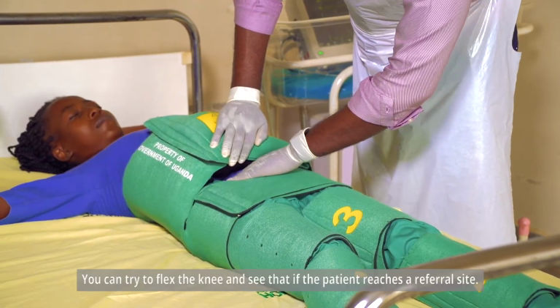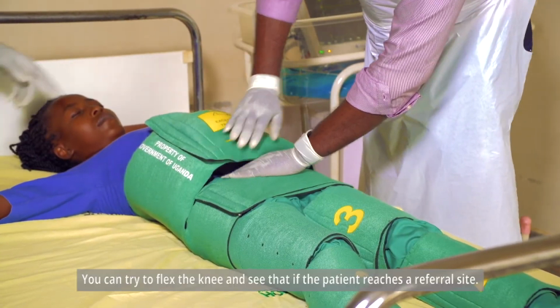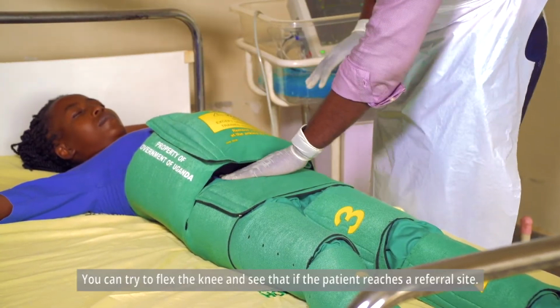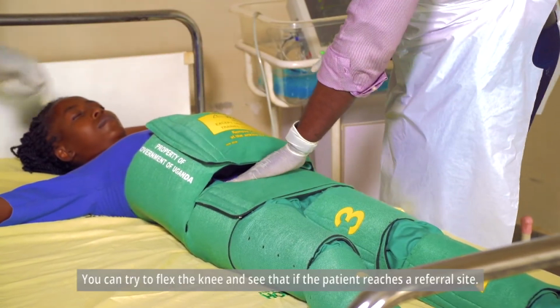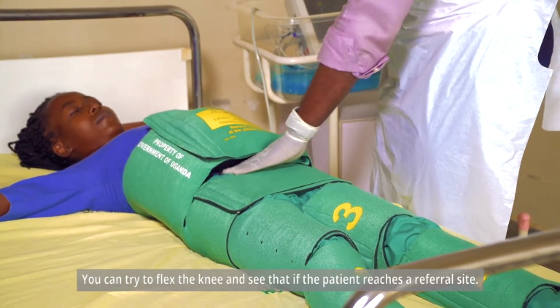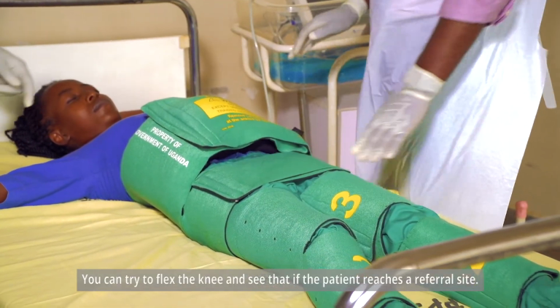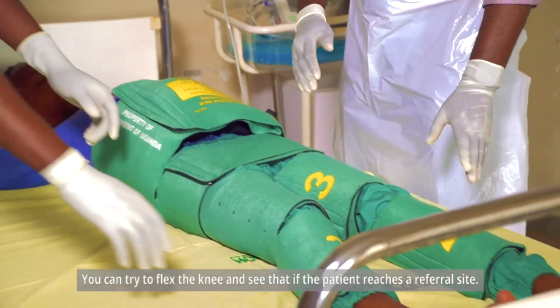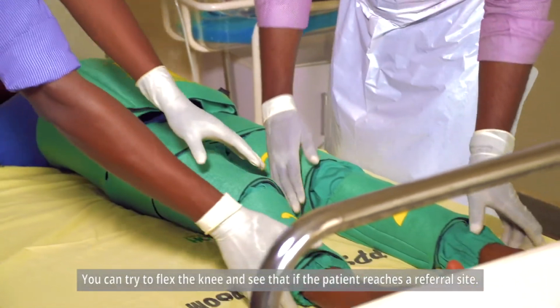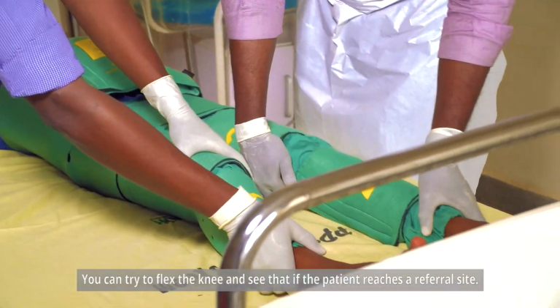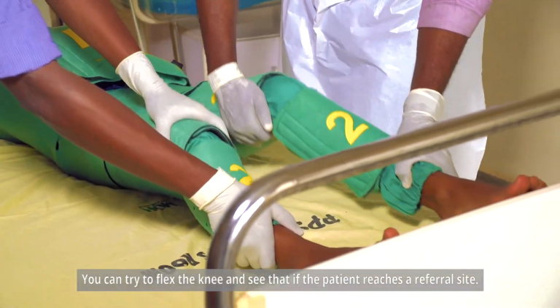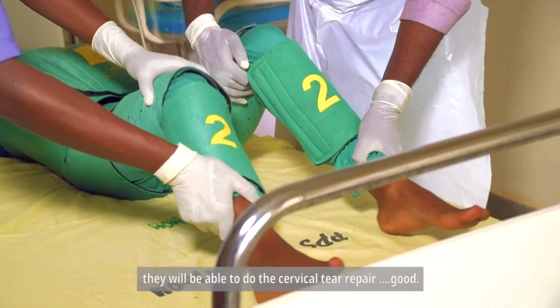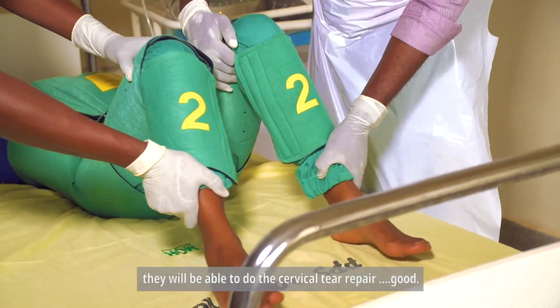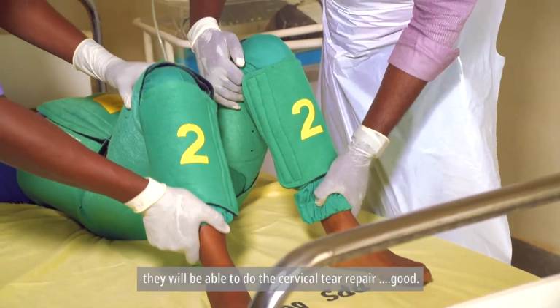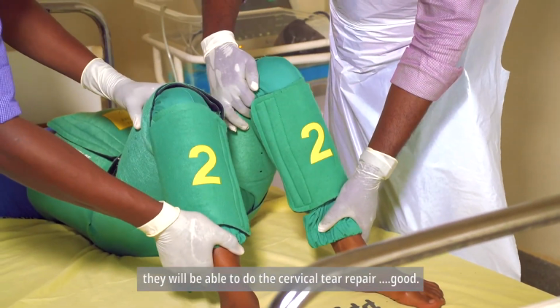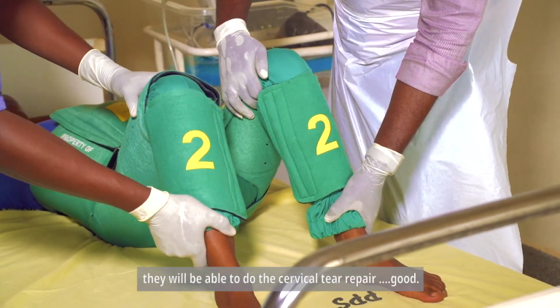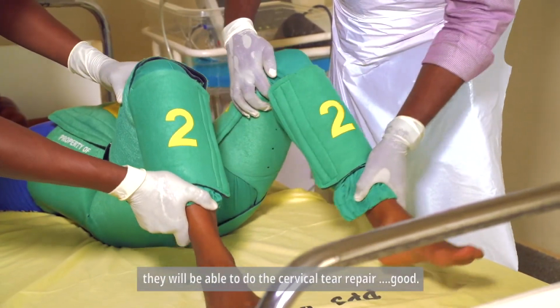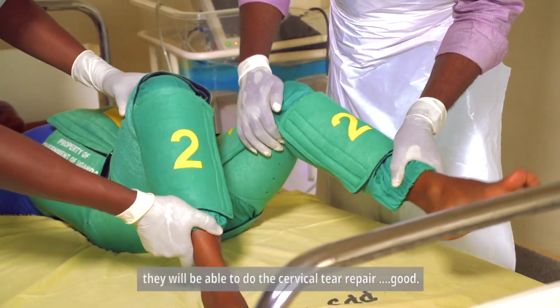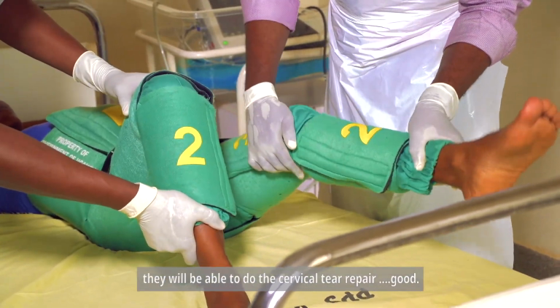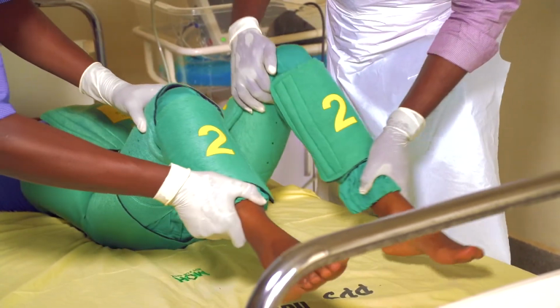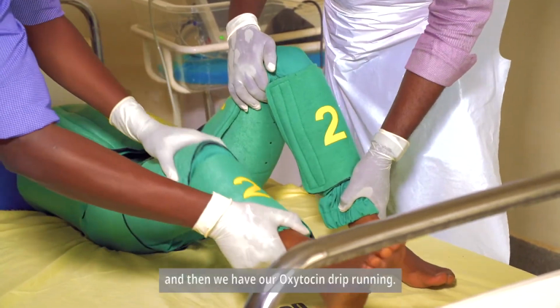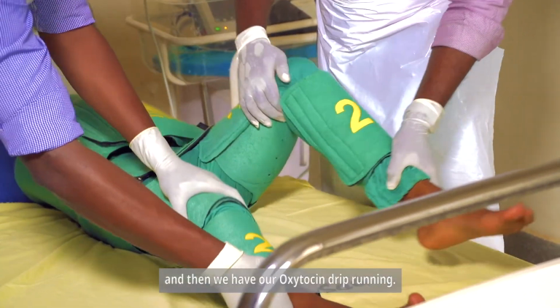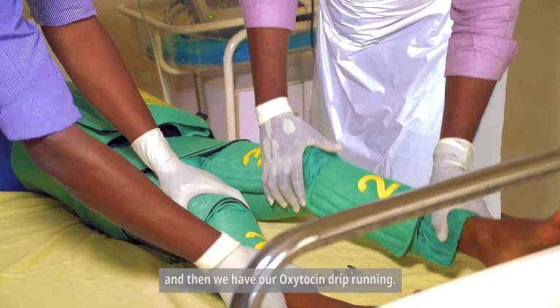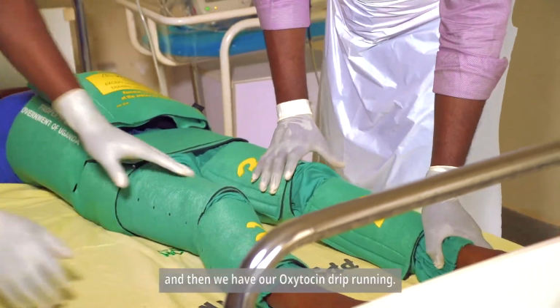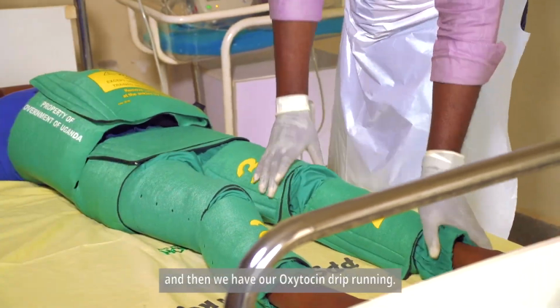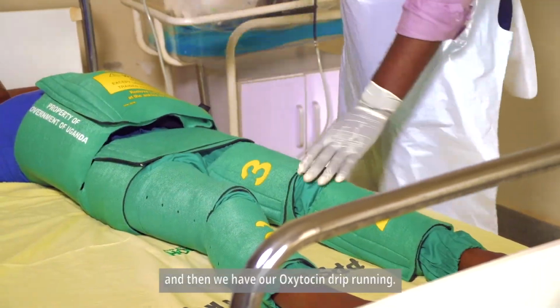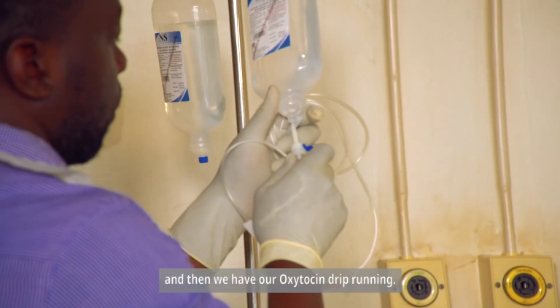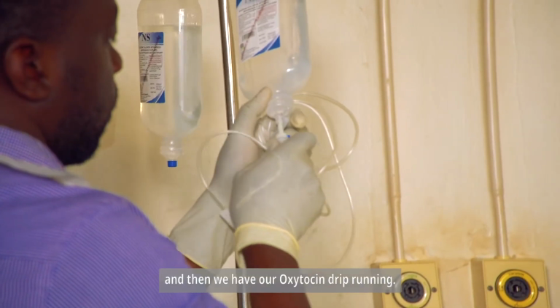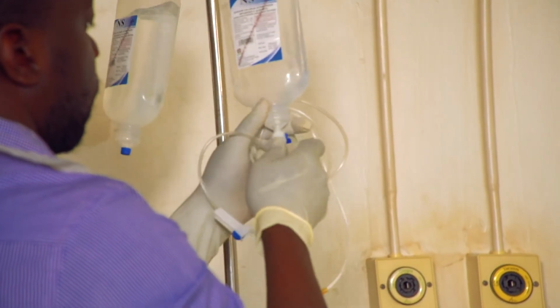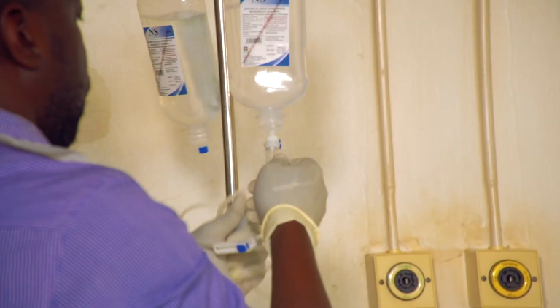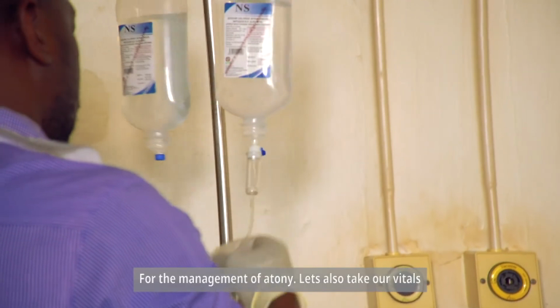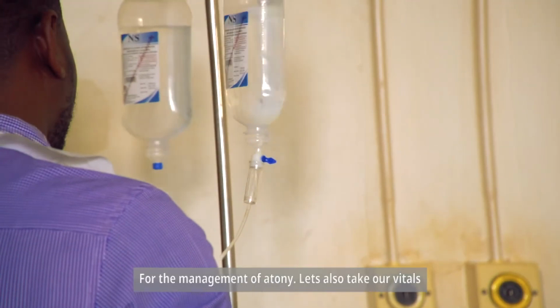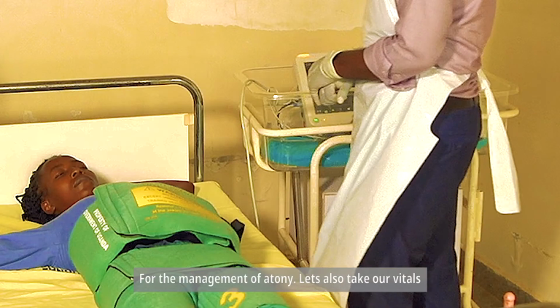You can try to flex the knee and see that if the patient reaches a referral site, they will be able to do the cervical tear repair. We have our oxytocin drip running for the management of uterine atony. Let's also take our vitals.